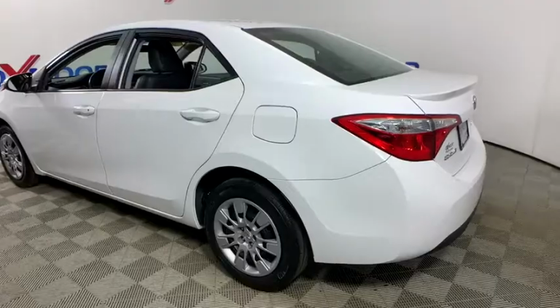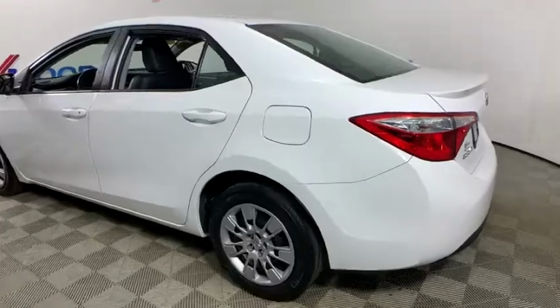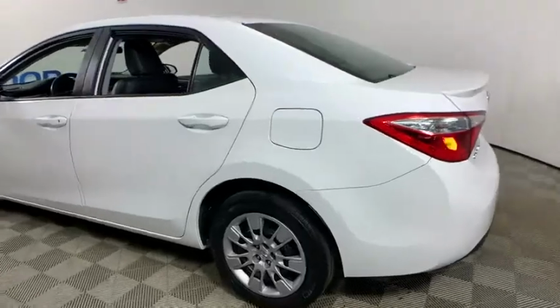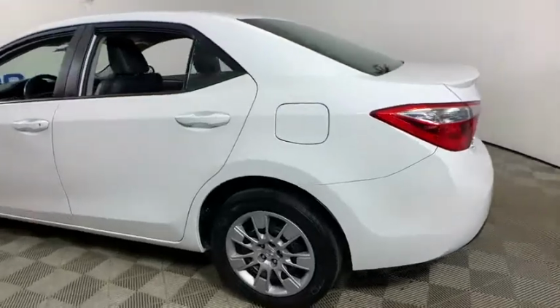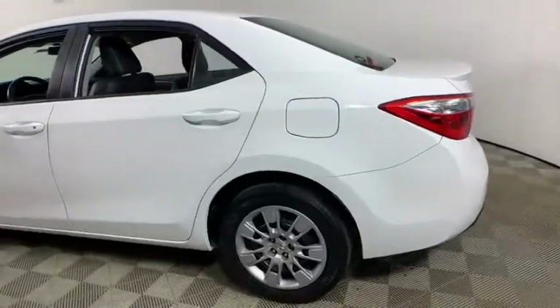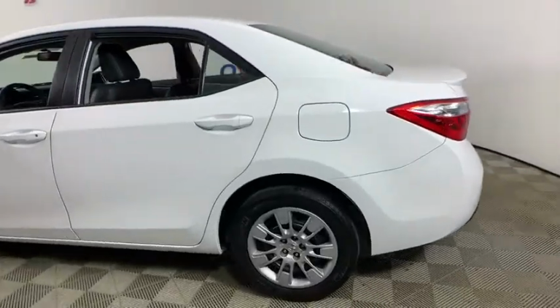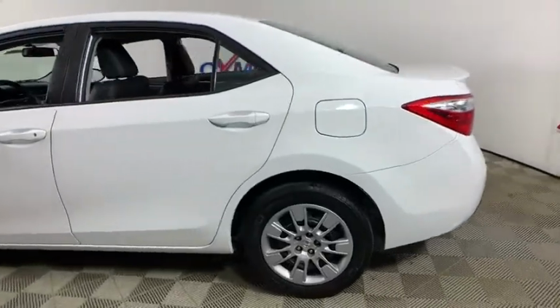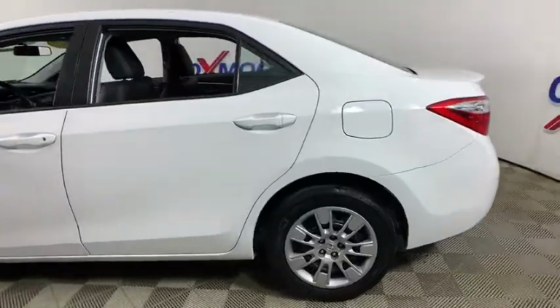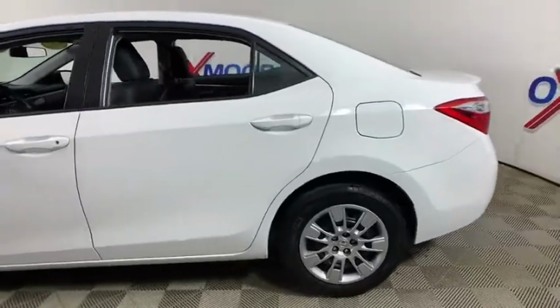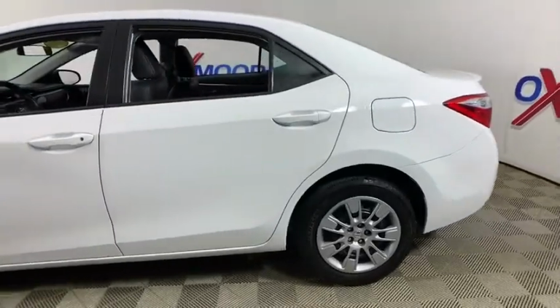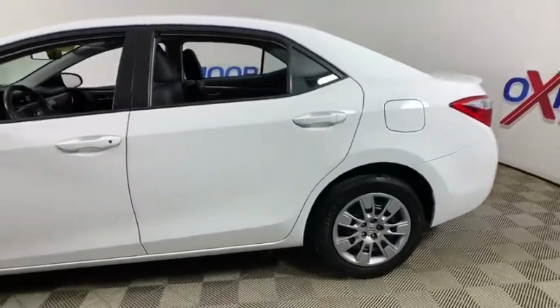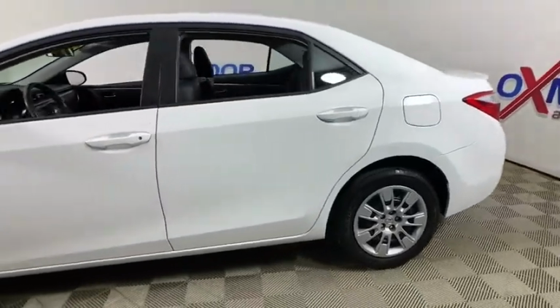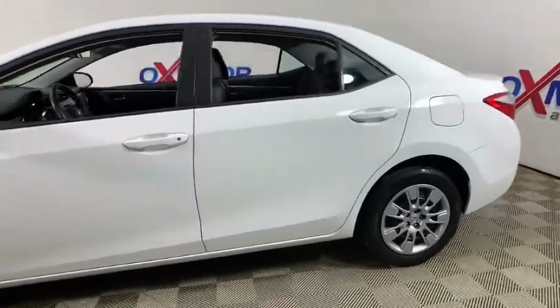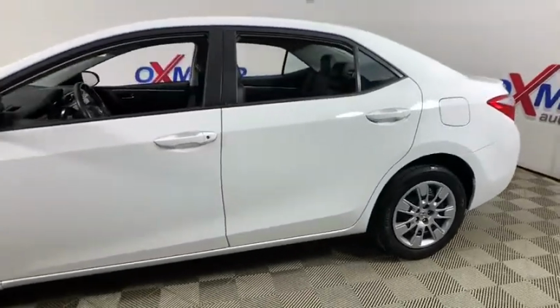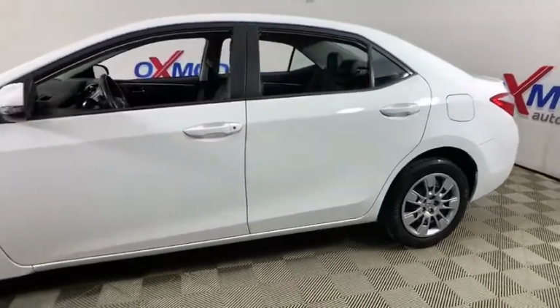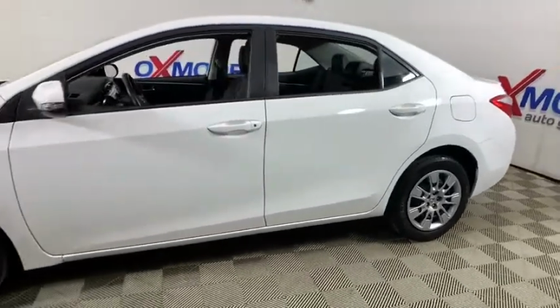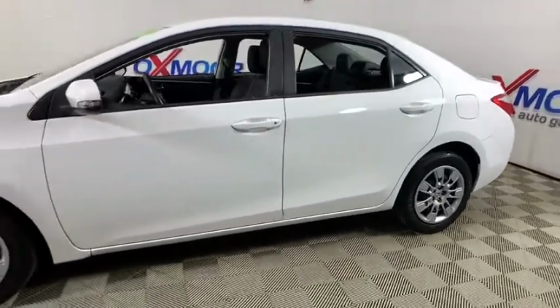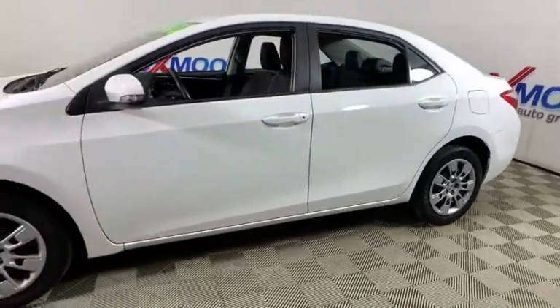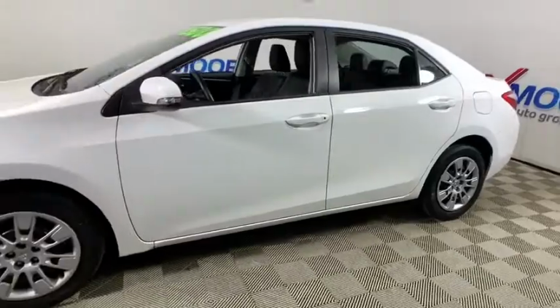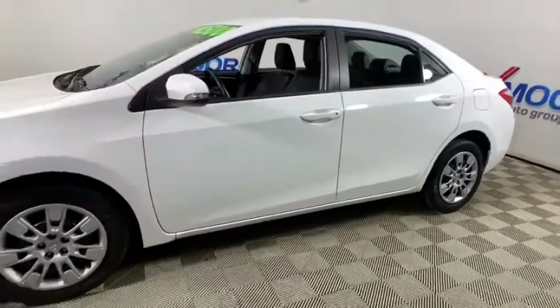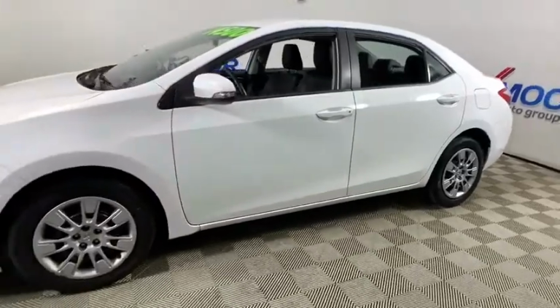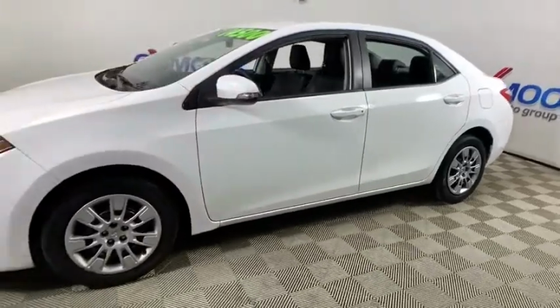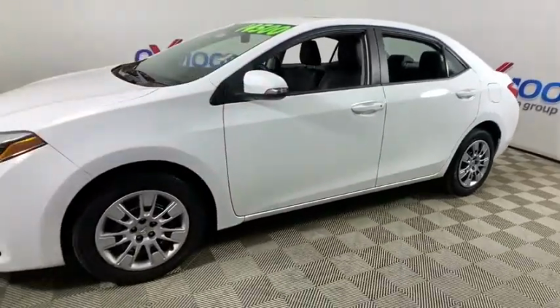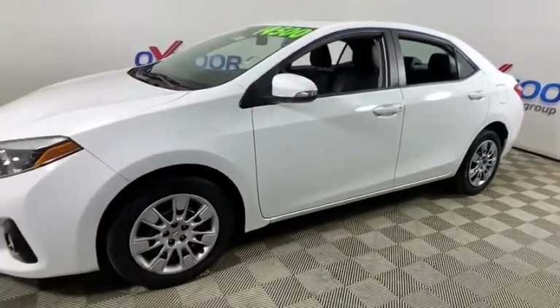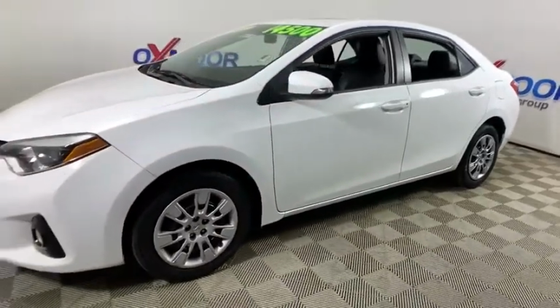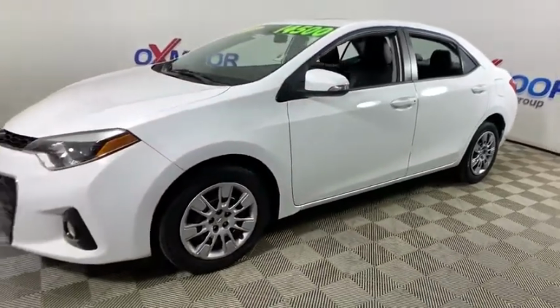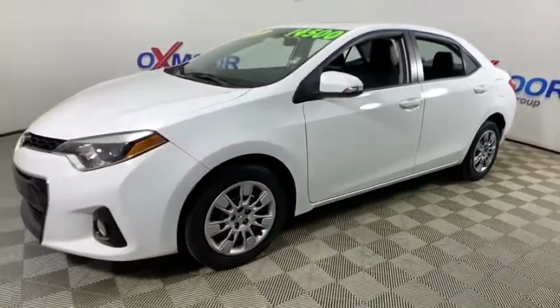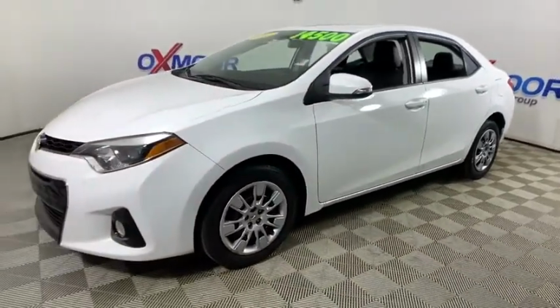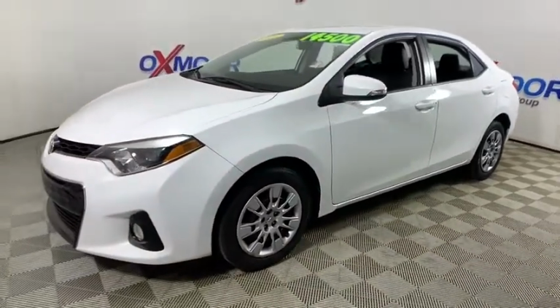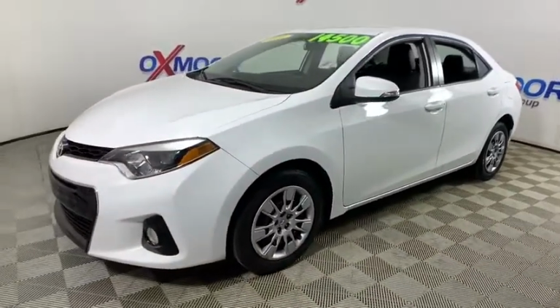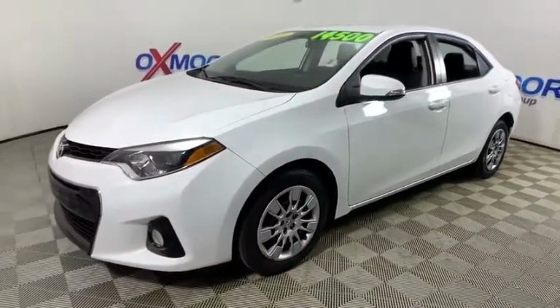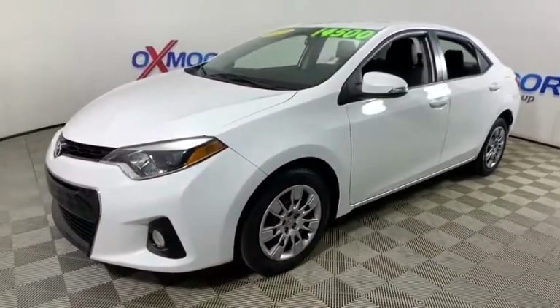Stop by and take a look at the 2015 Toyota Corolla. The Corolla is still a great option for those who want dependability, comfort, and value.